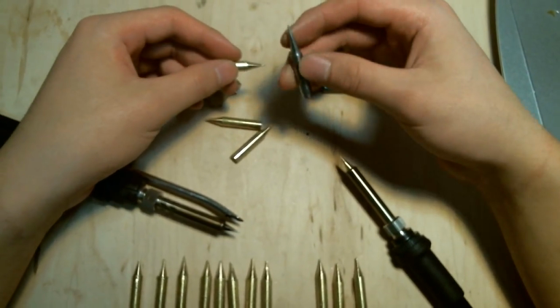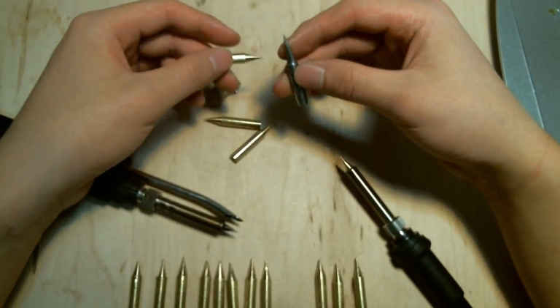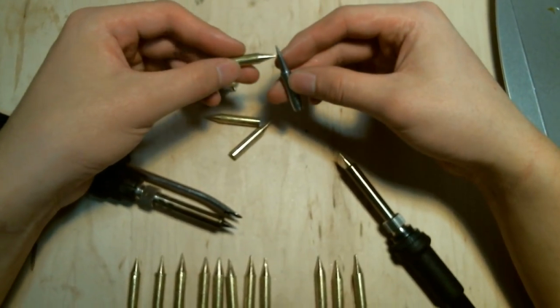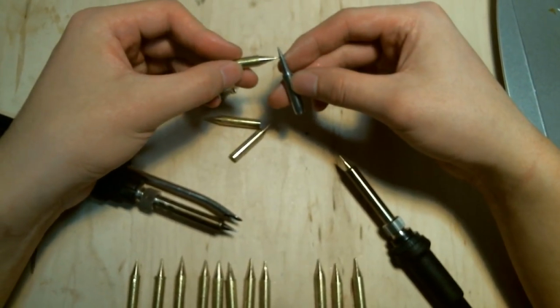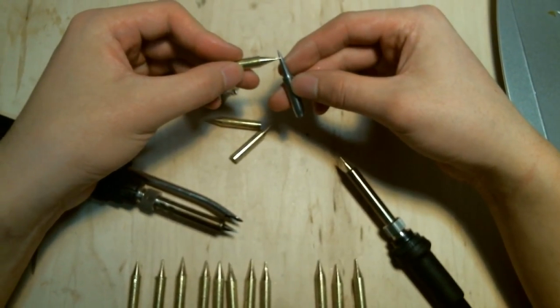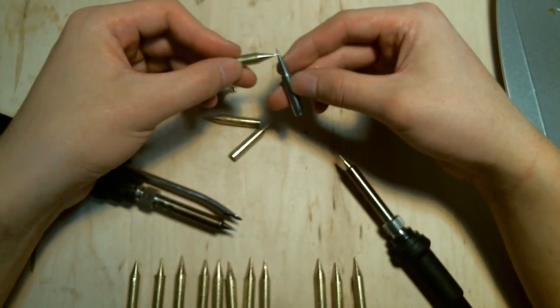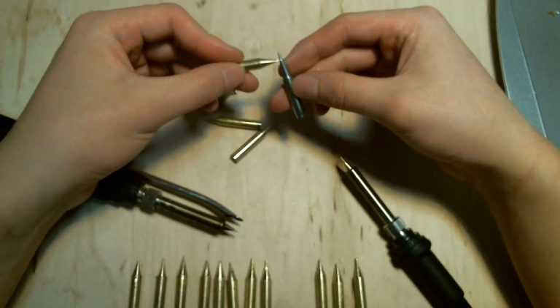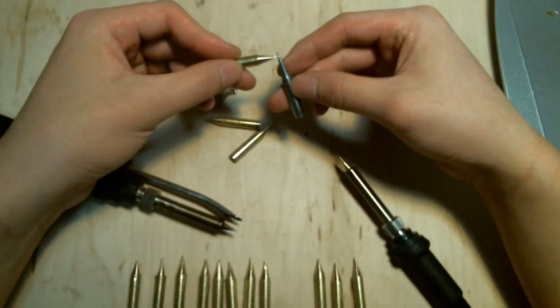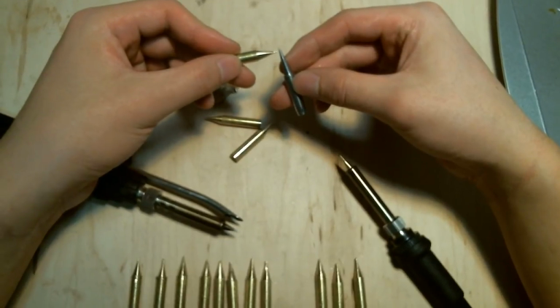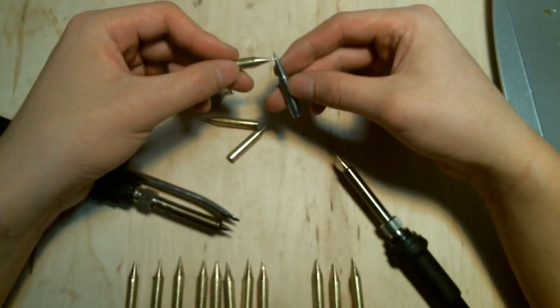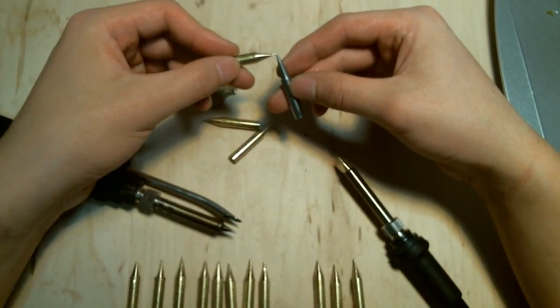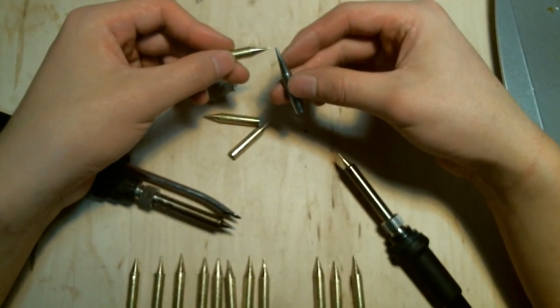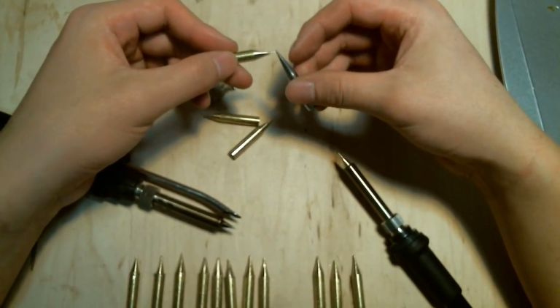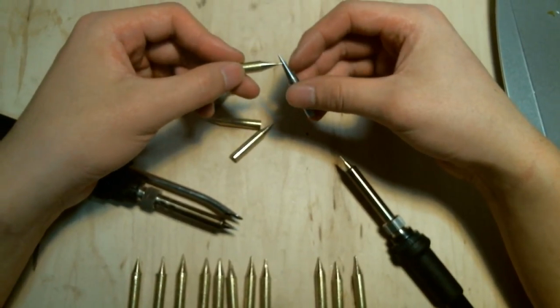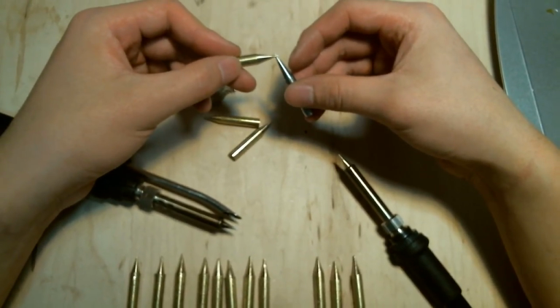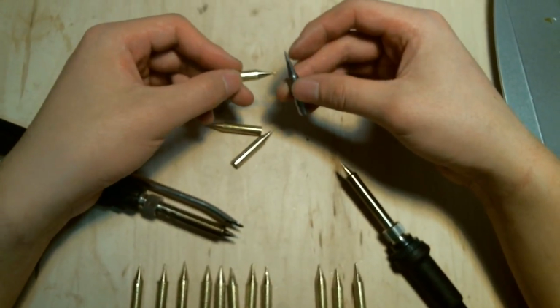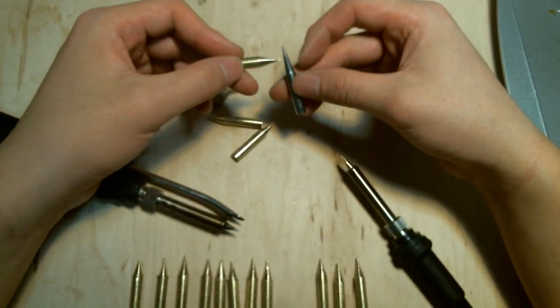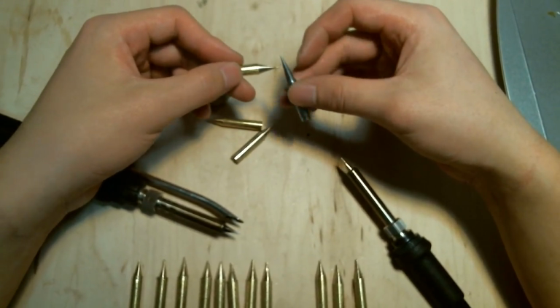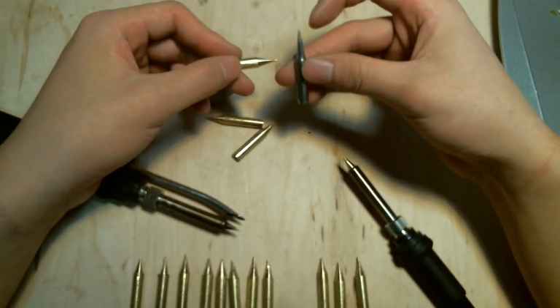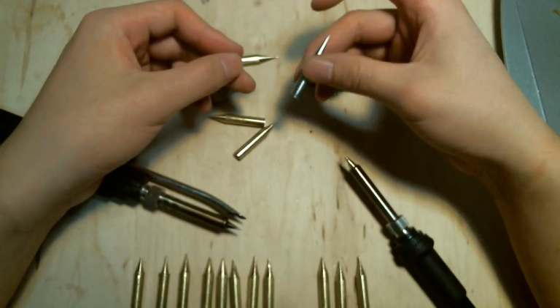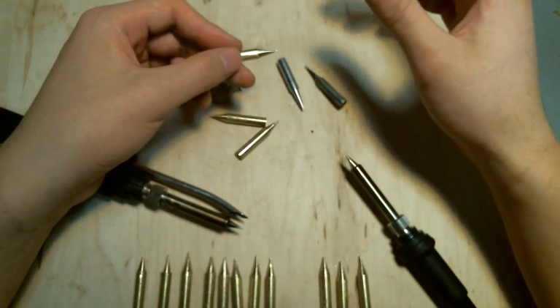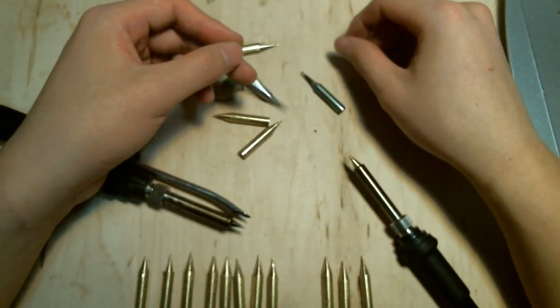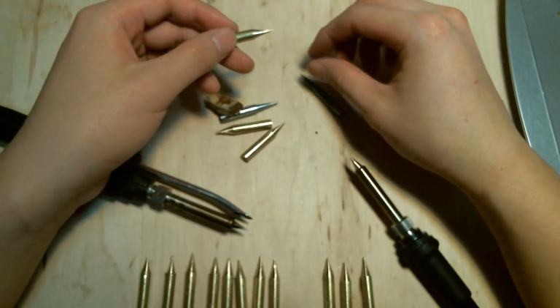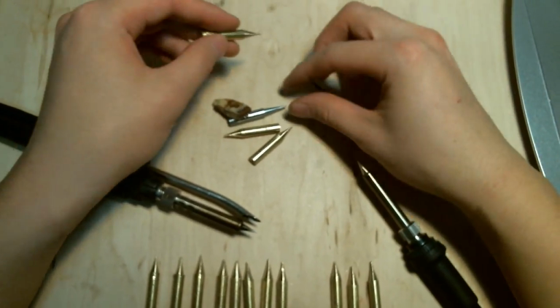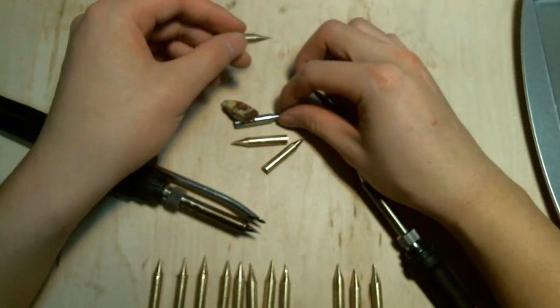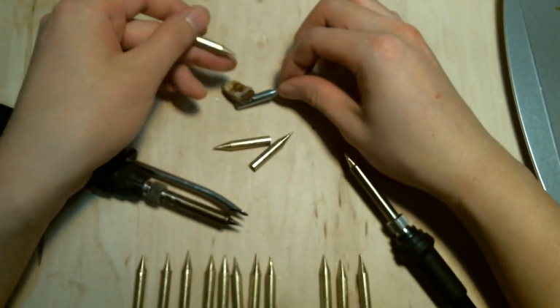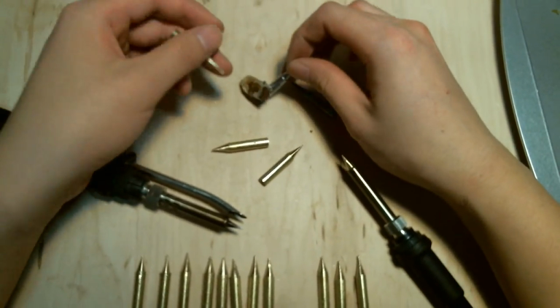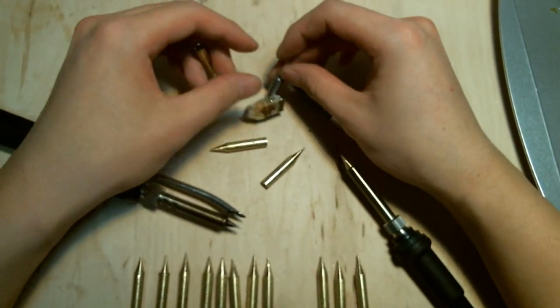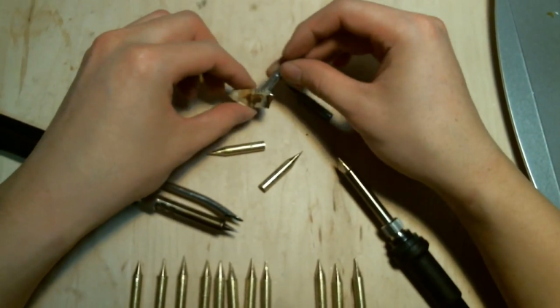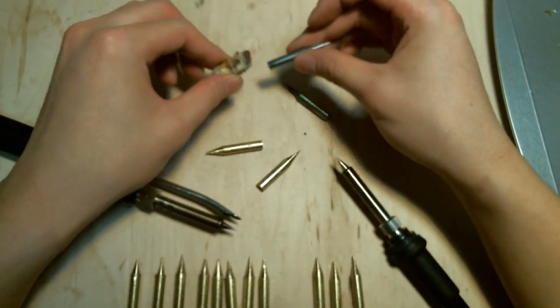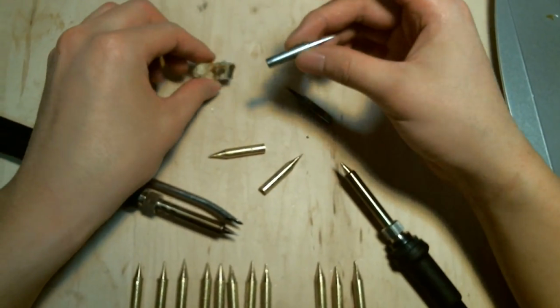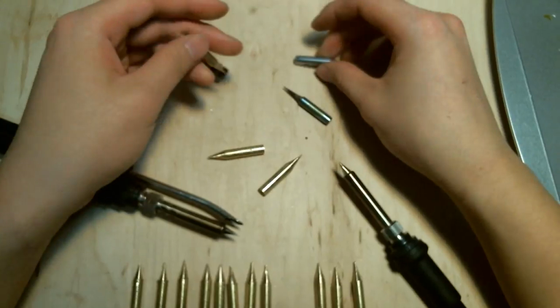These iron tips have a little bit of tin coating, and it's electroplated. Once that coating is worn out, the soldering iron is just junk — it doesn't stick to anything except for magnets.